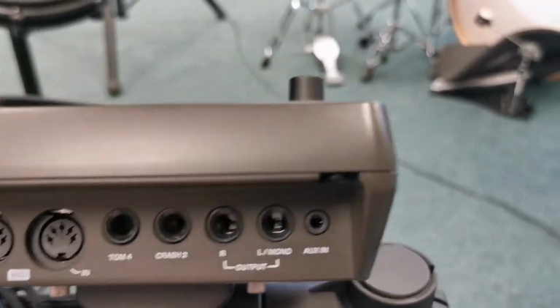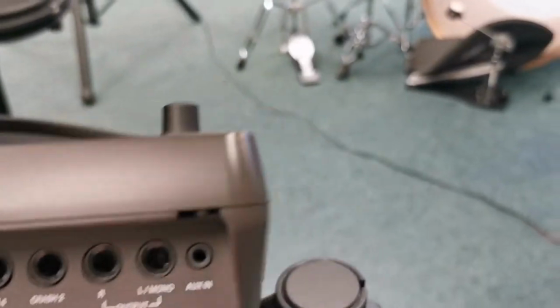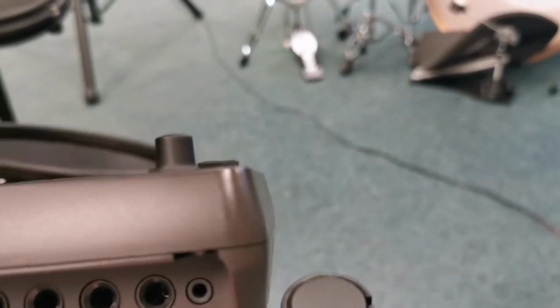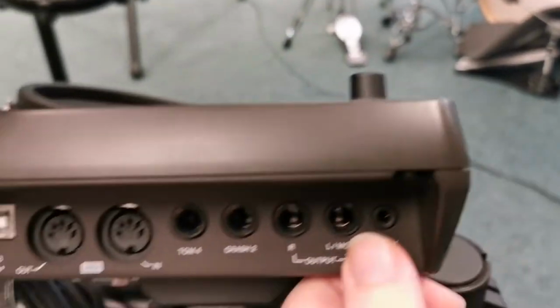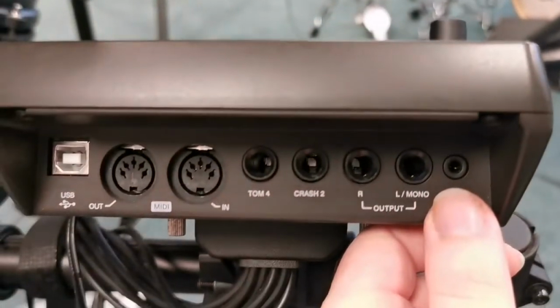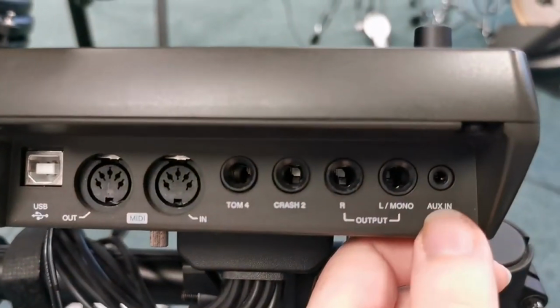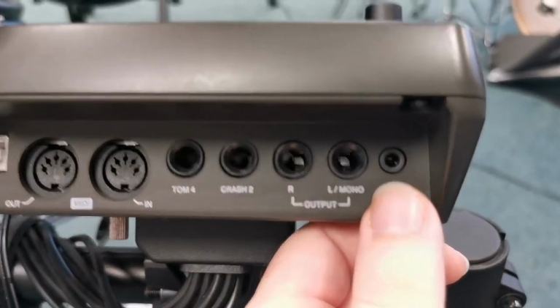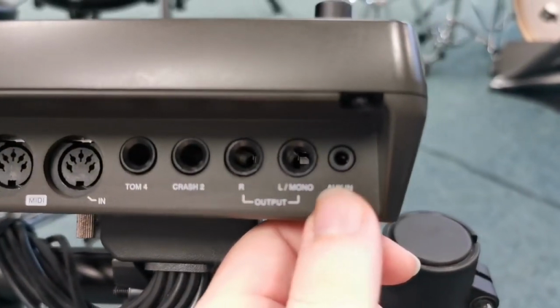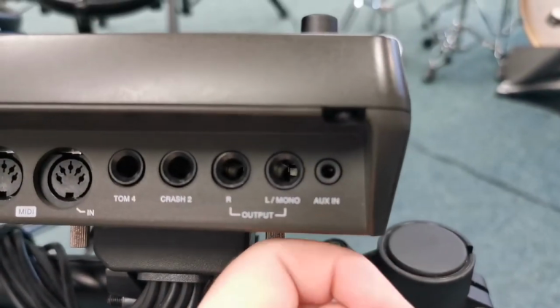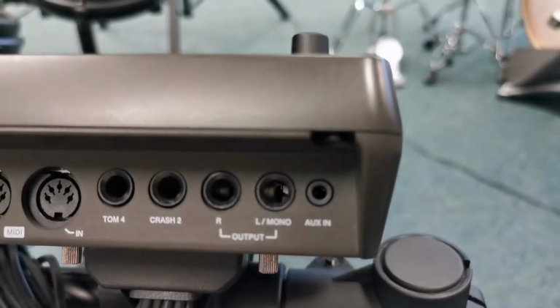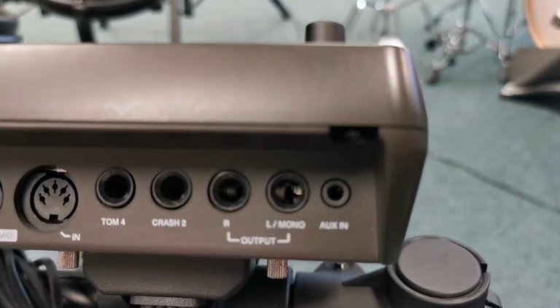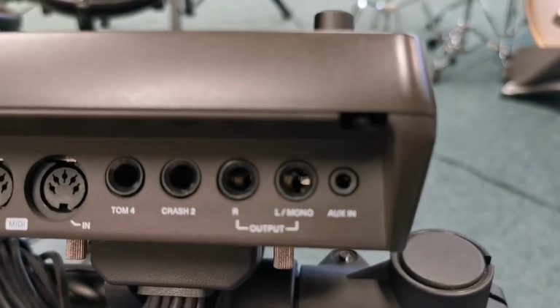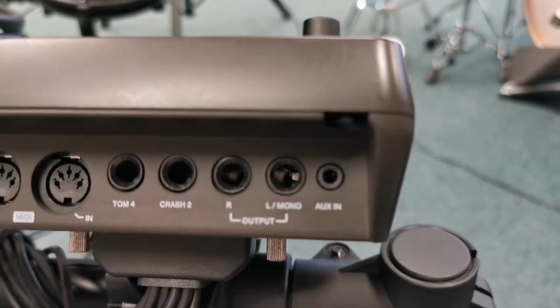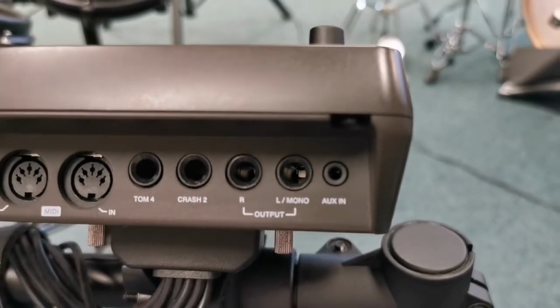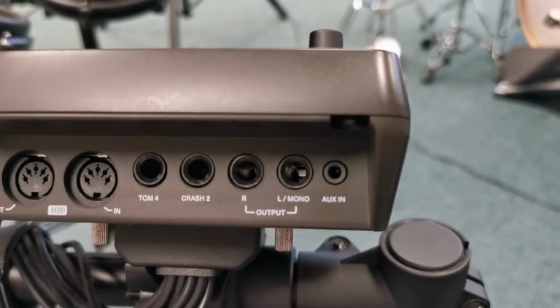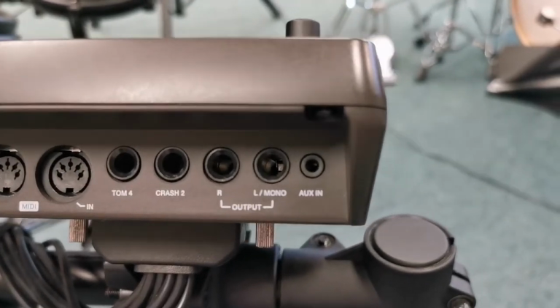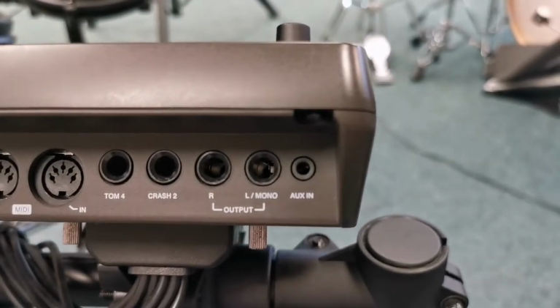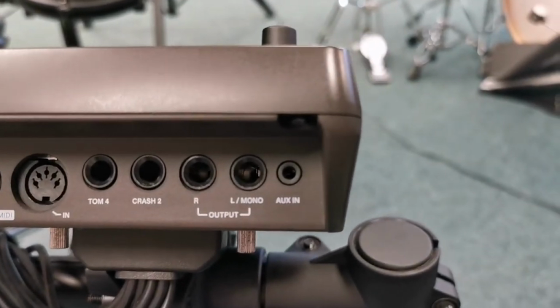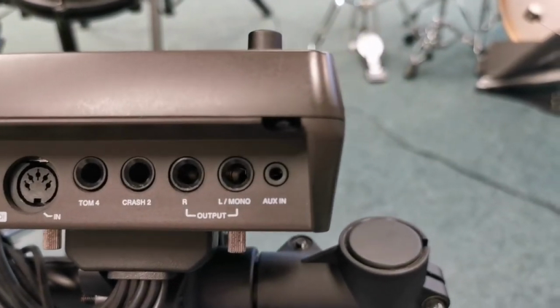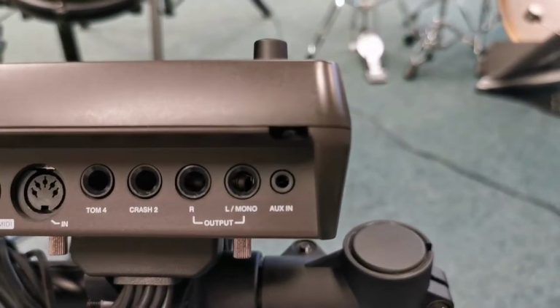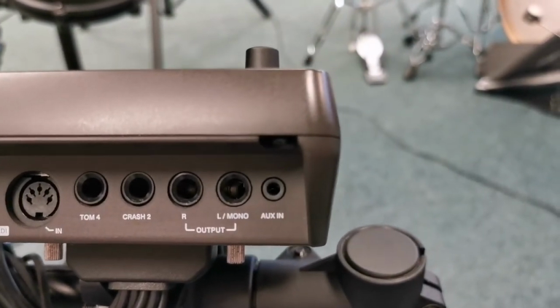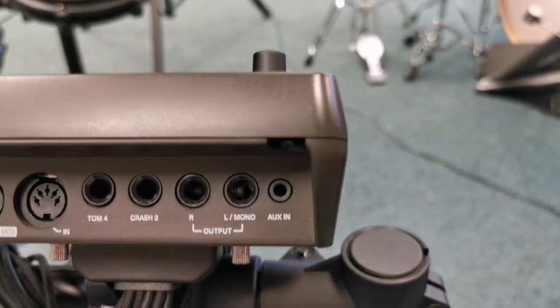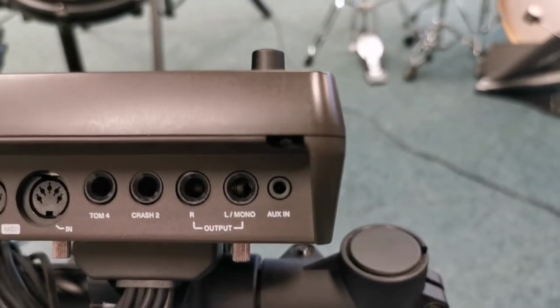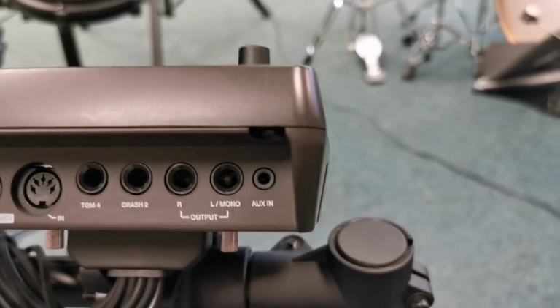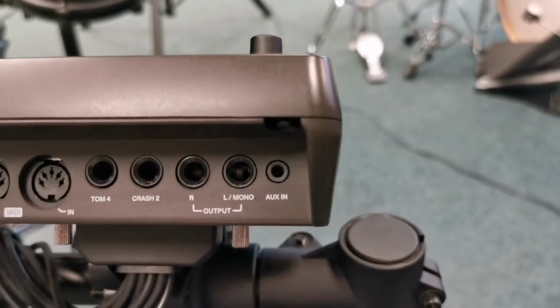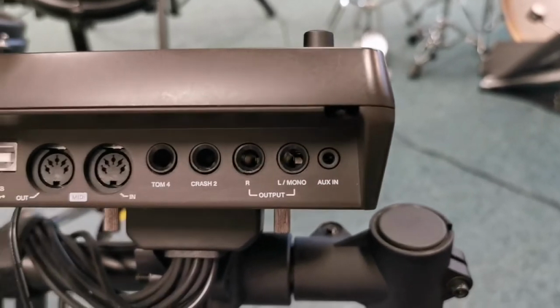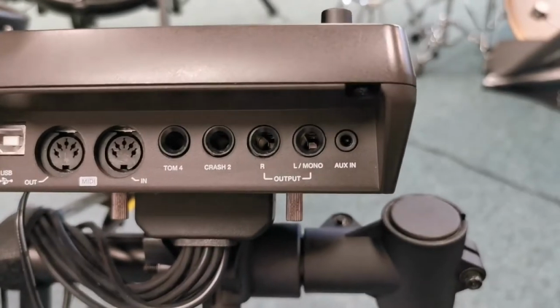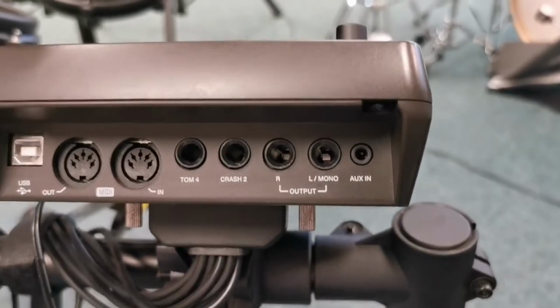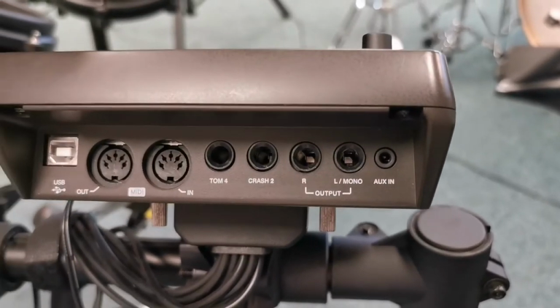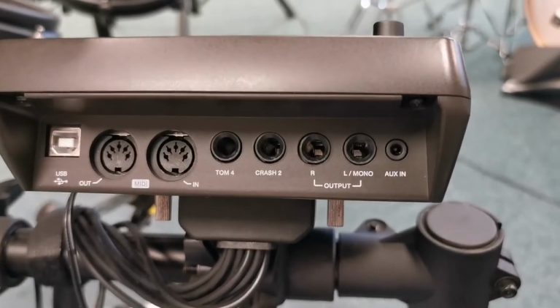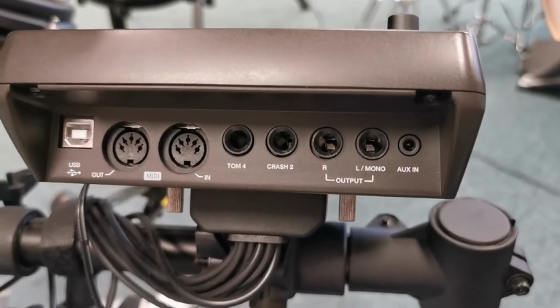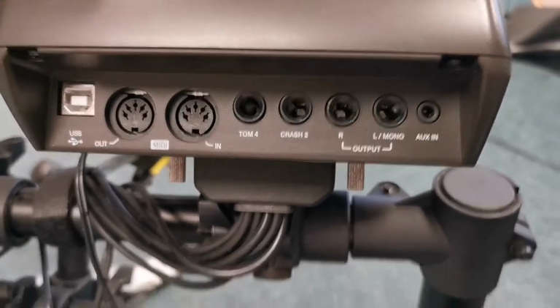A really good part of it — it's got an auxiliary input, which means that you can play music through it and you'll hear that music through either your headphones or the speakers, meaning you can play along to different tracks and things like that.